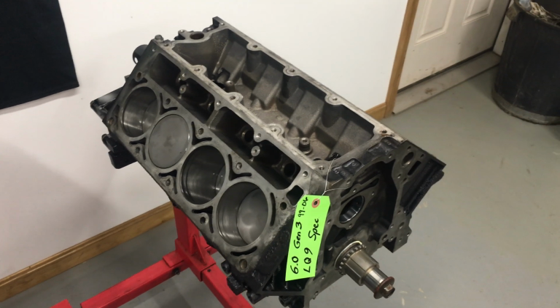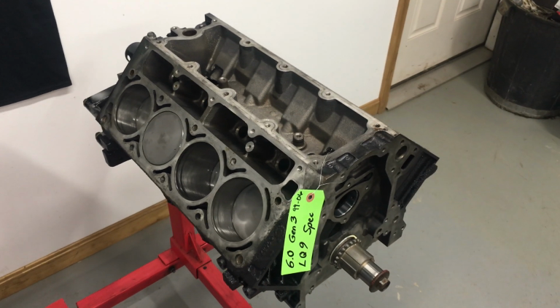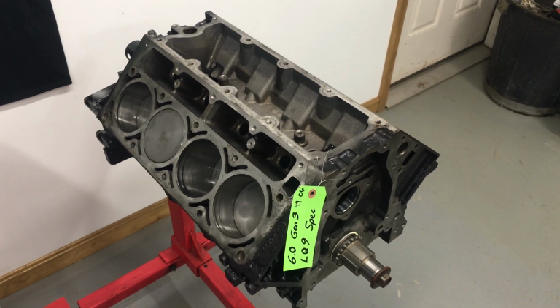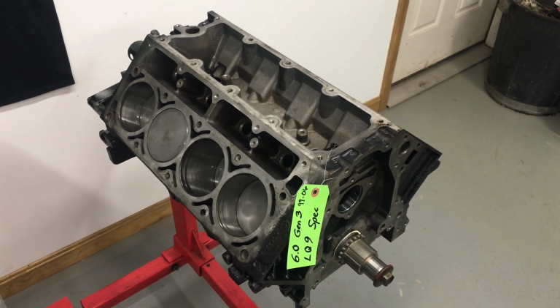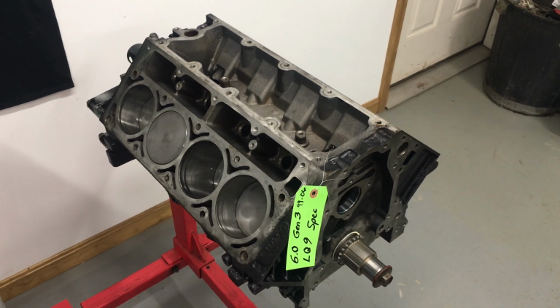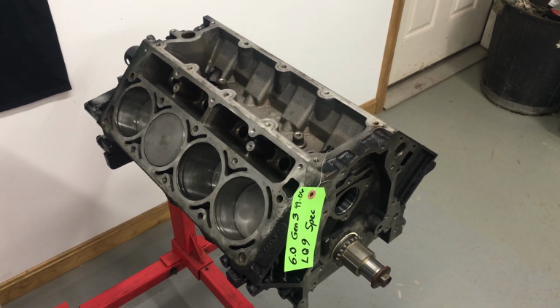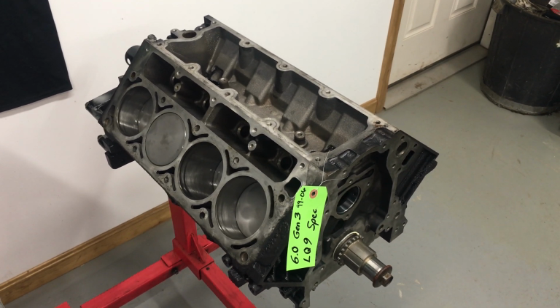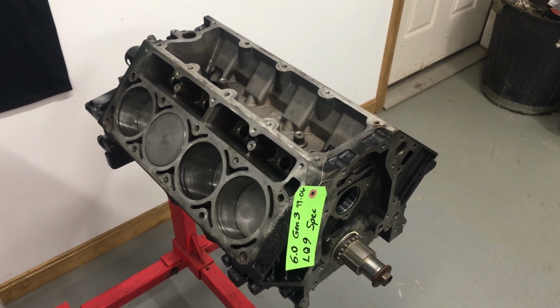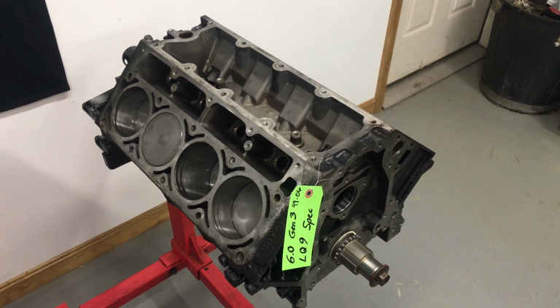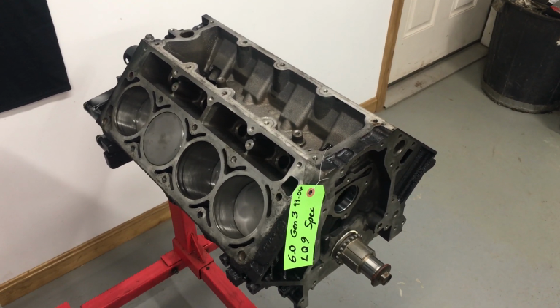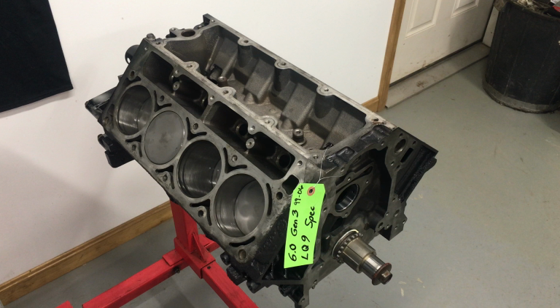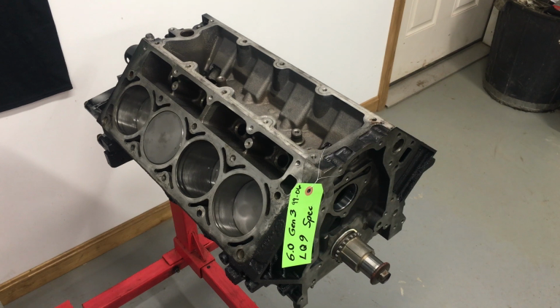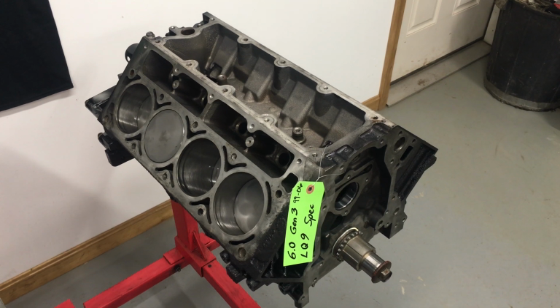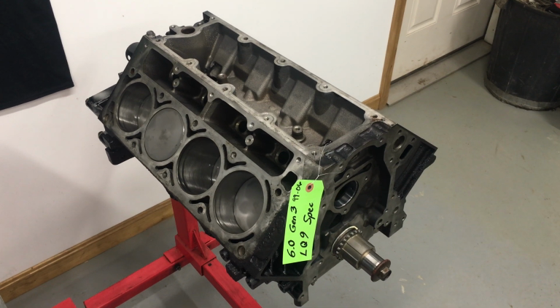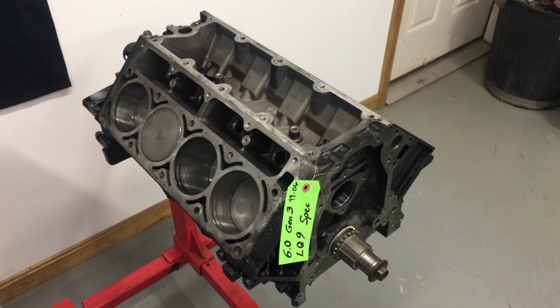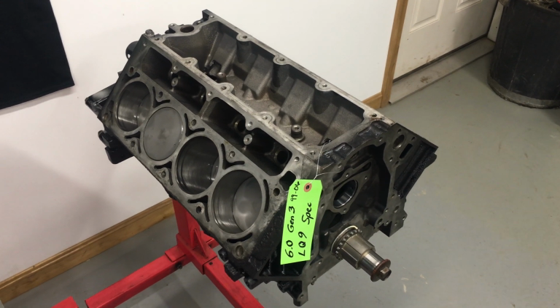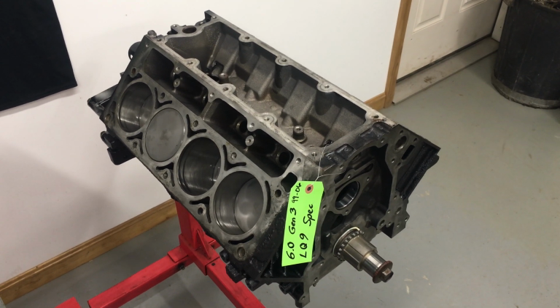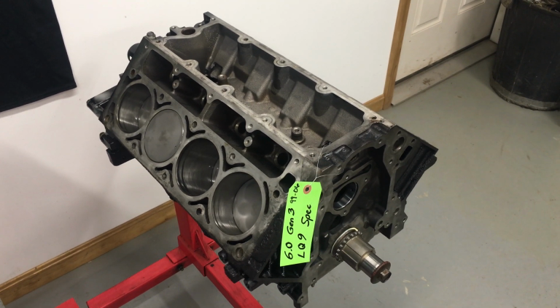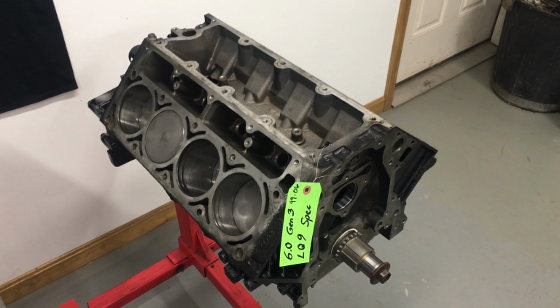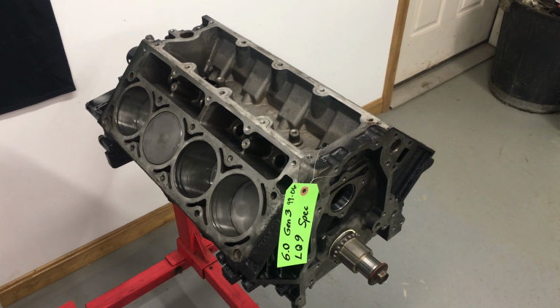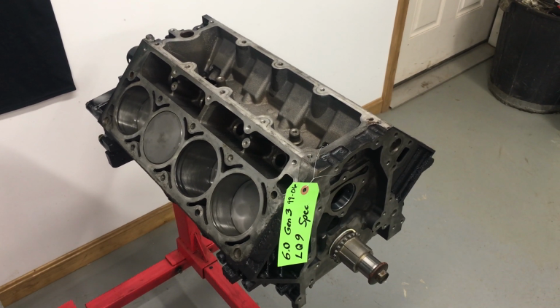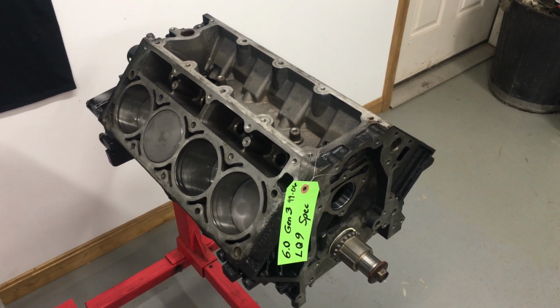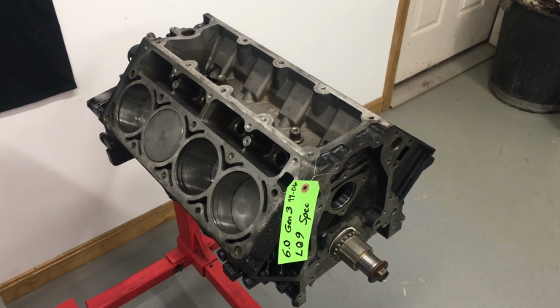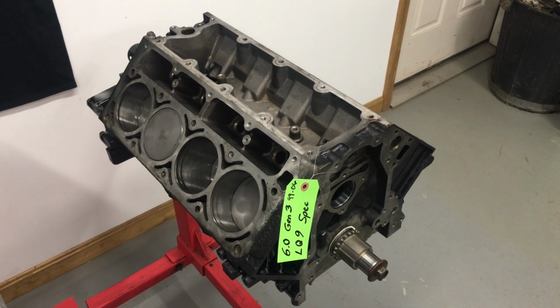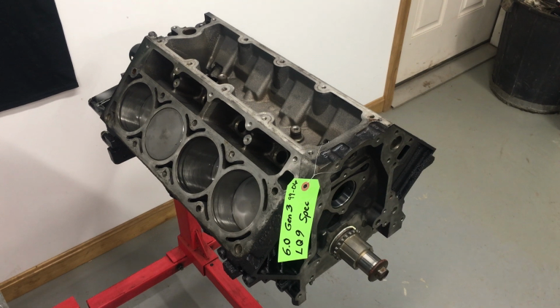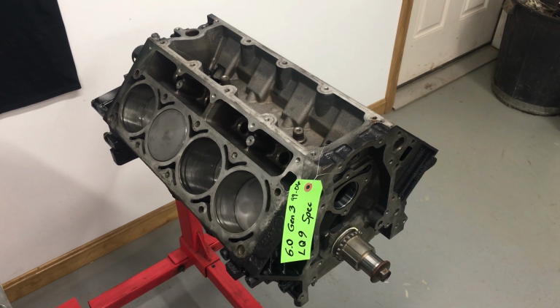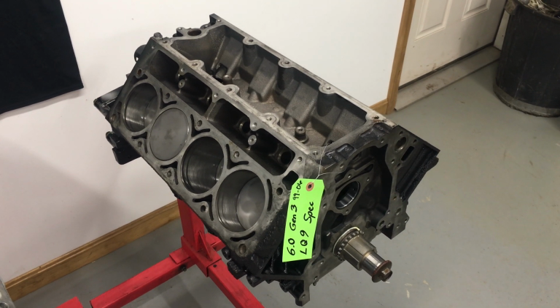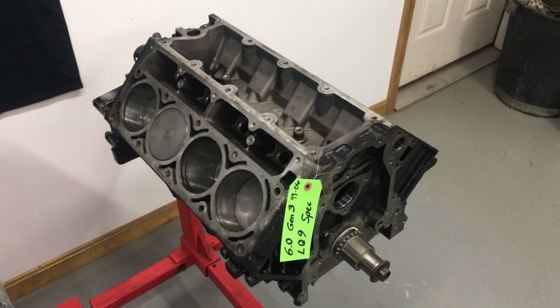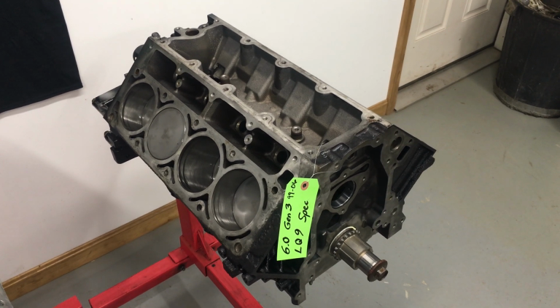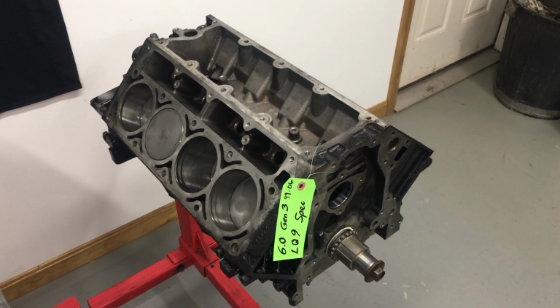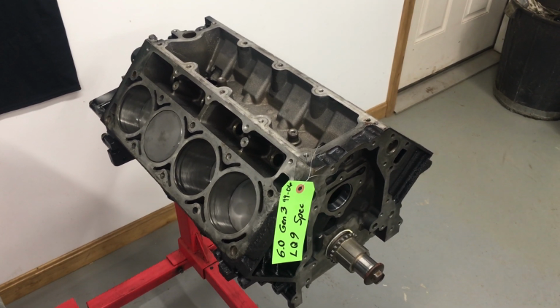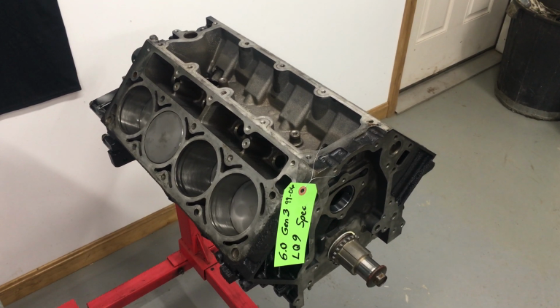So again, looking for a great starter engine — this is it. Give us a call here at Just Chevy Trucks. We're also on eBay and on YouTube with videos. Look us up on the internet. We're very accessible. Thank you.